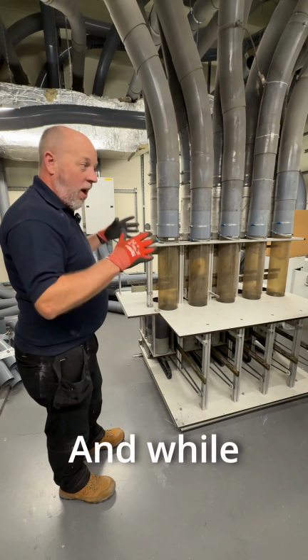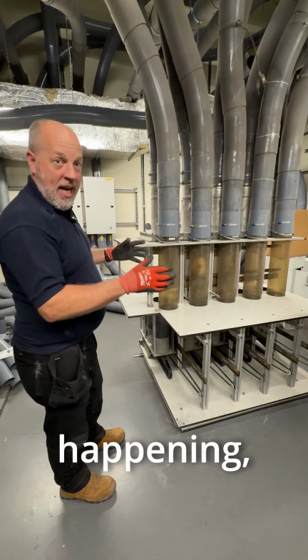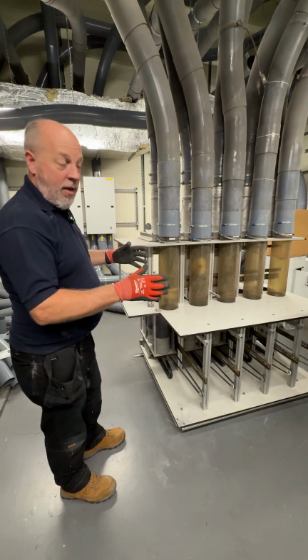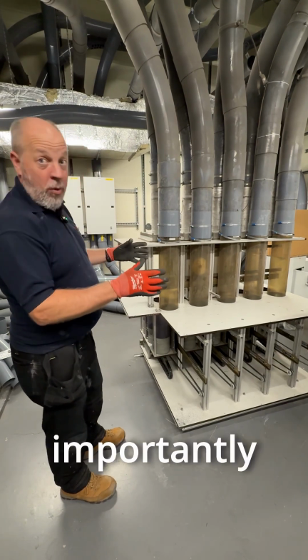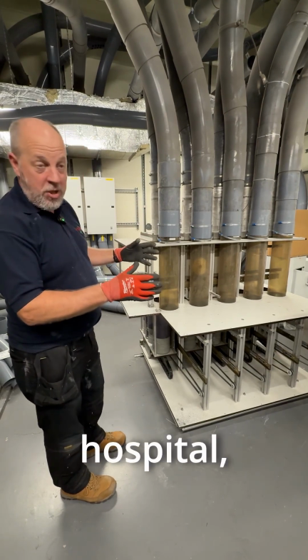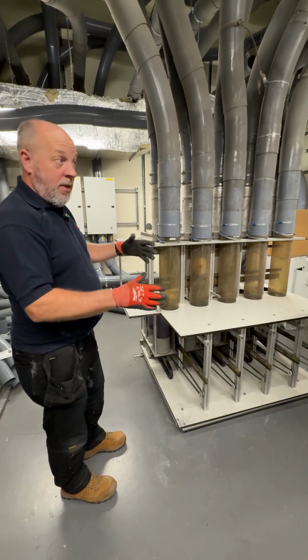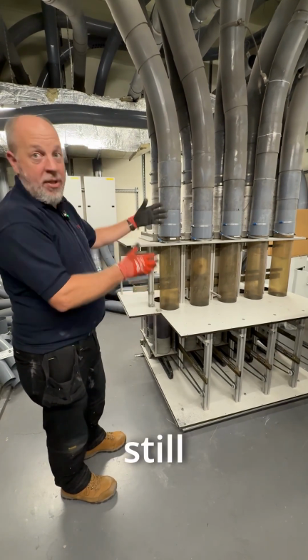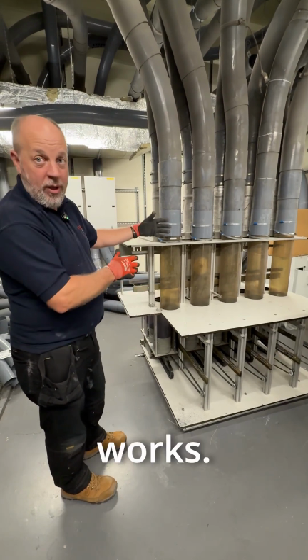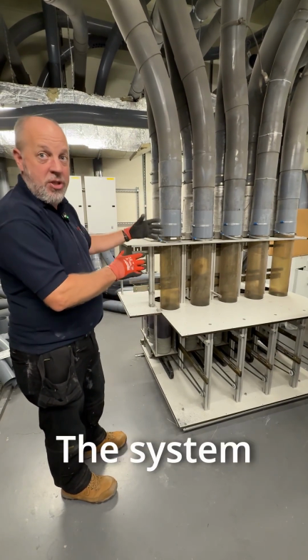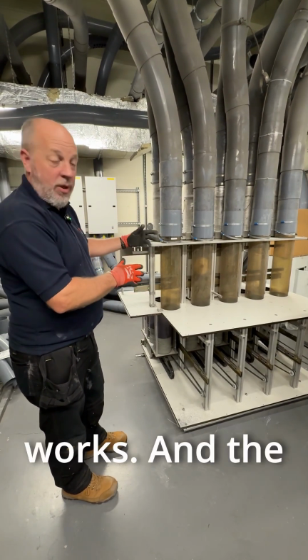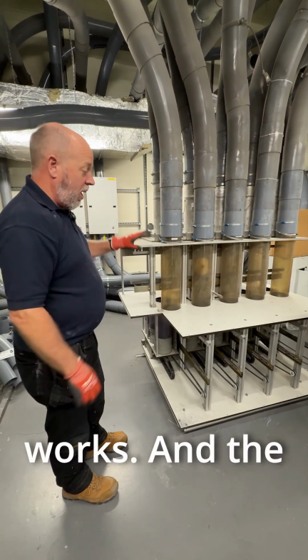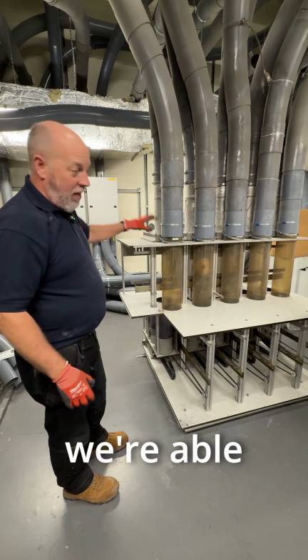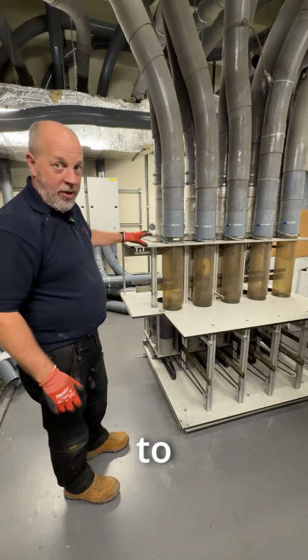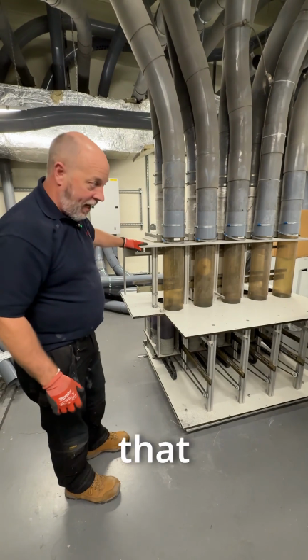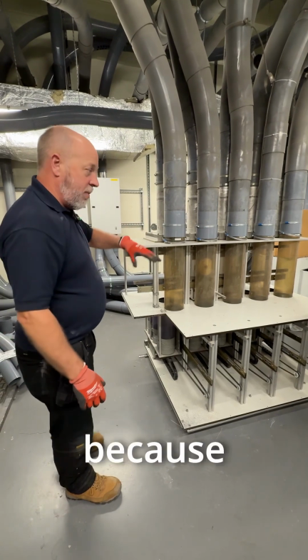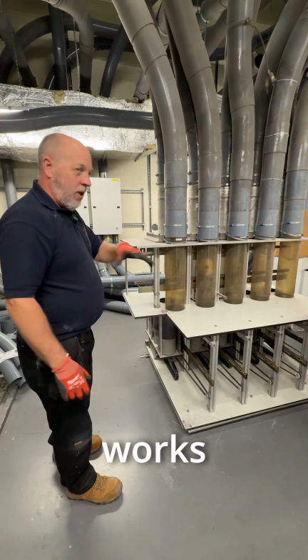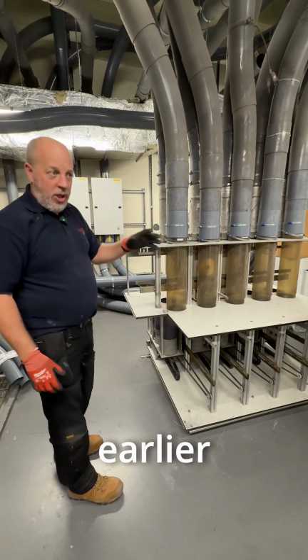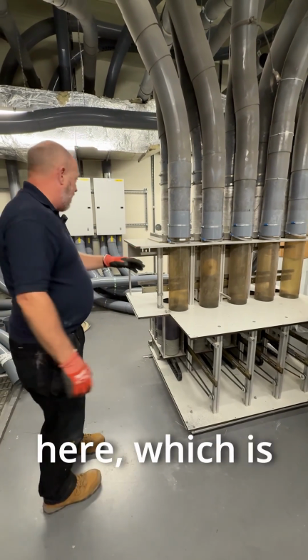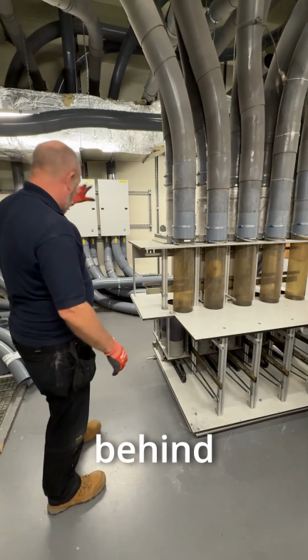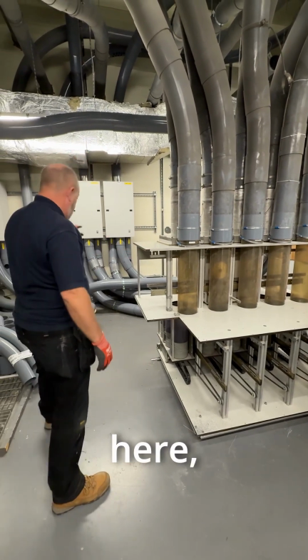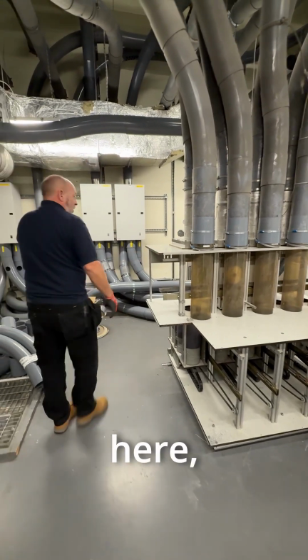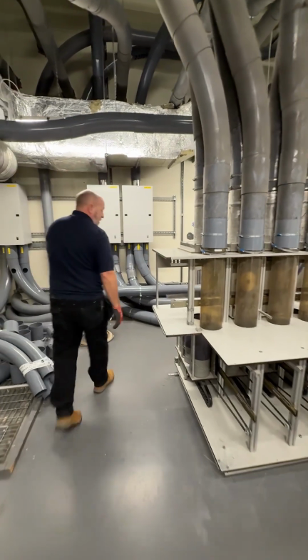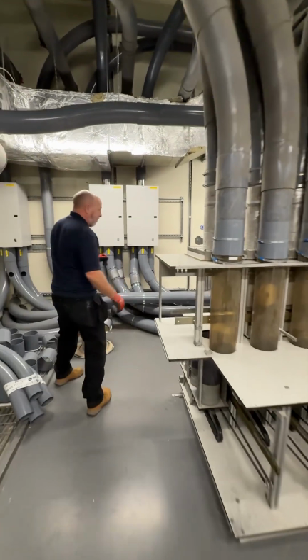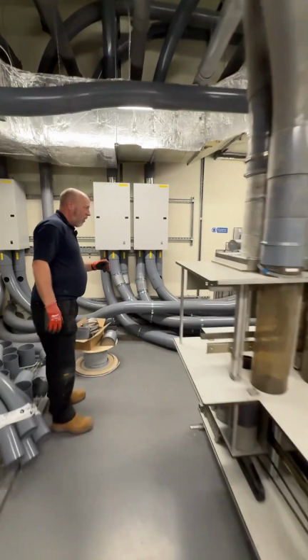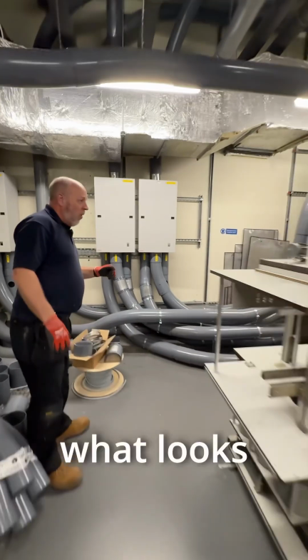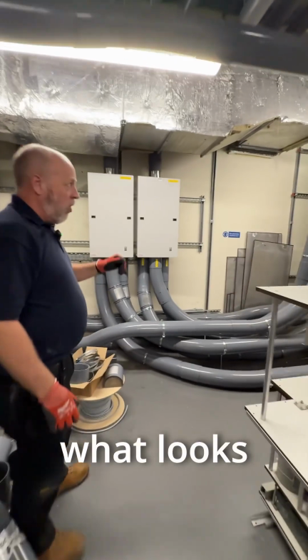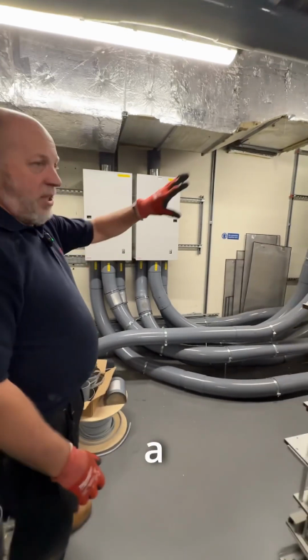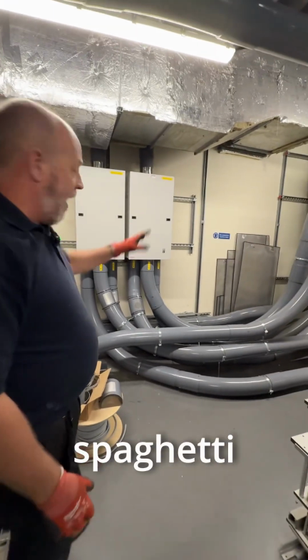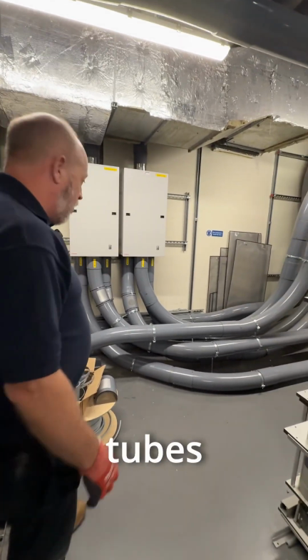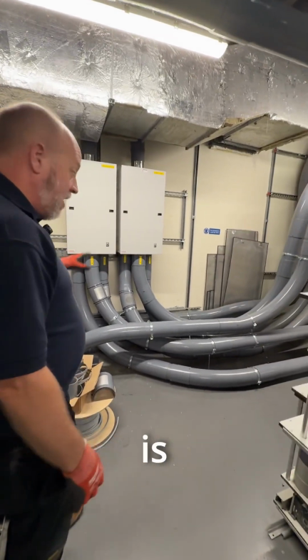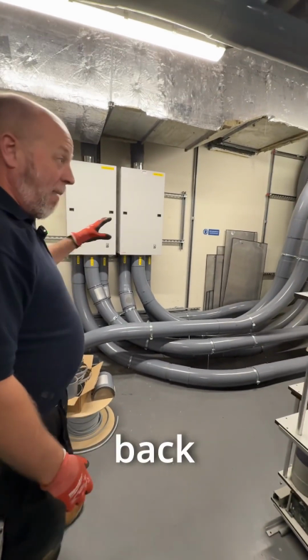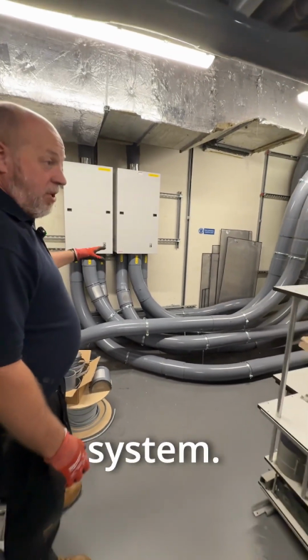While that's happening, most importantly for the hospital, everything still works — the system still works. The way we're able to do that is because of the works we did earlier in the year, which is behind us here. What looks like a spaghetti of tubes is actually a backup system.